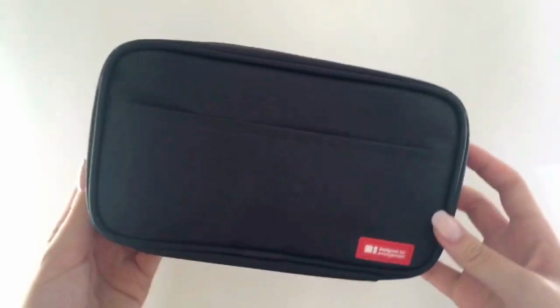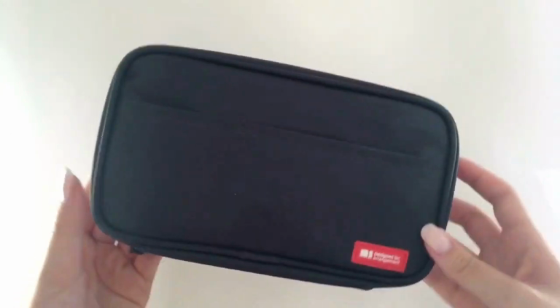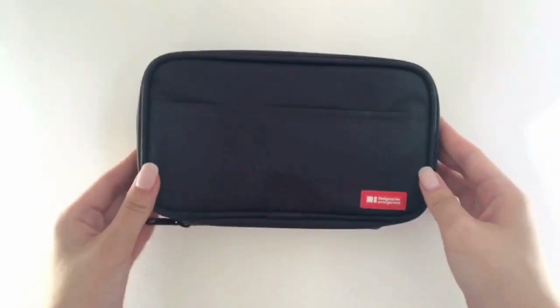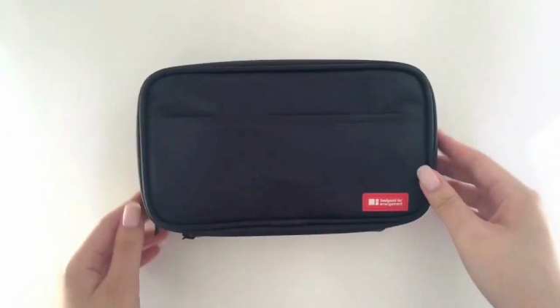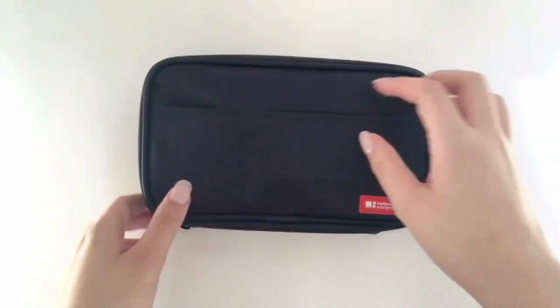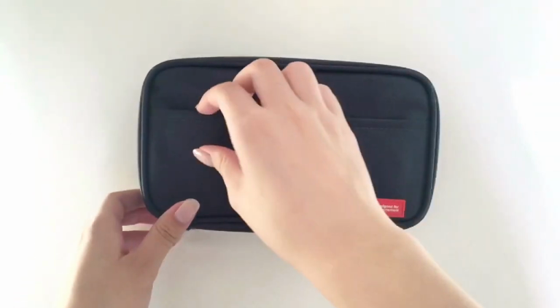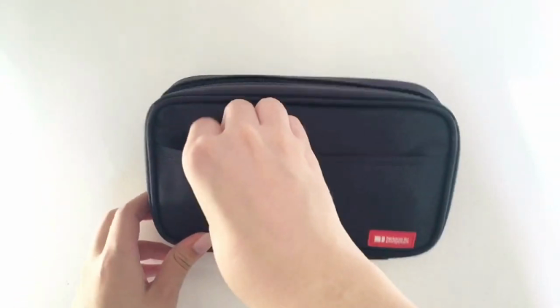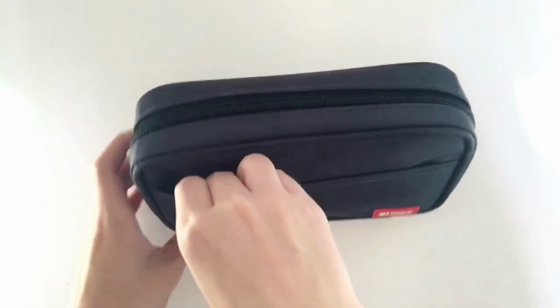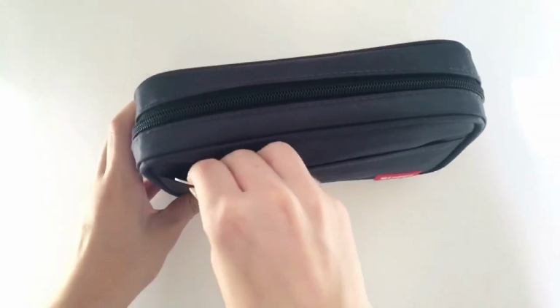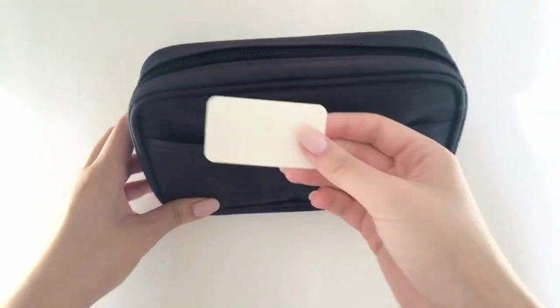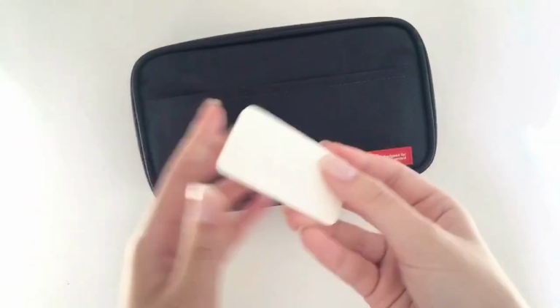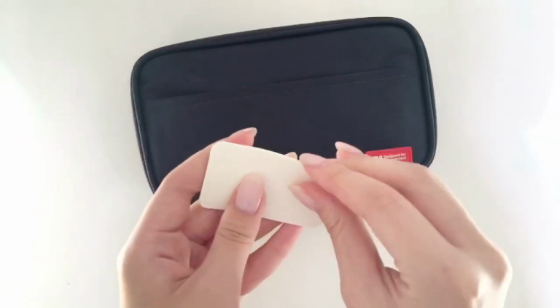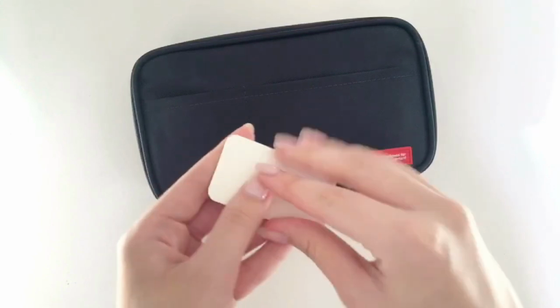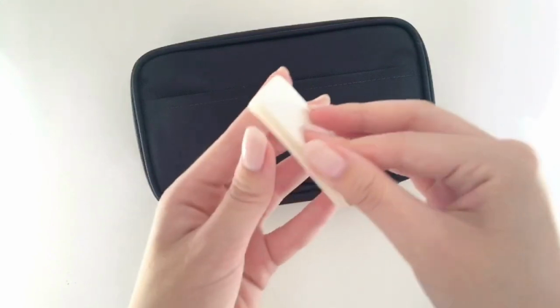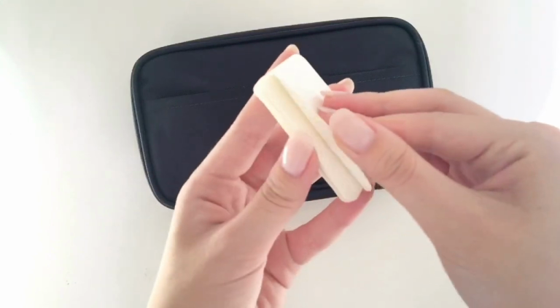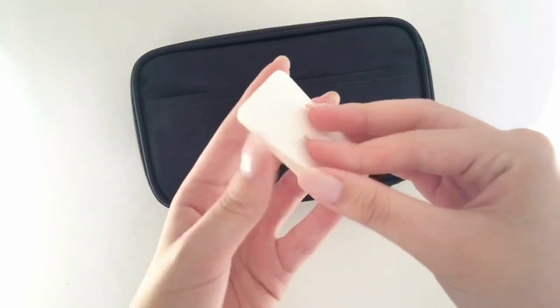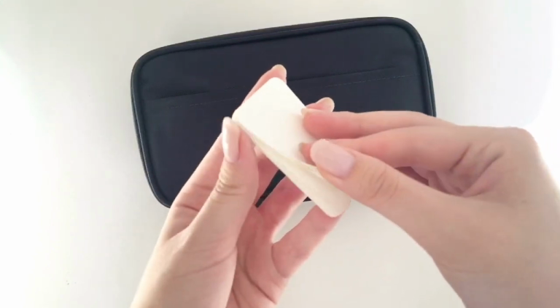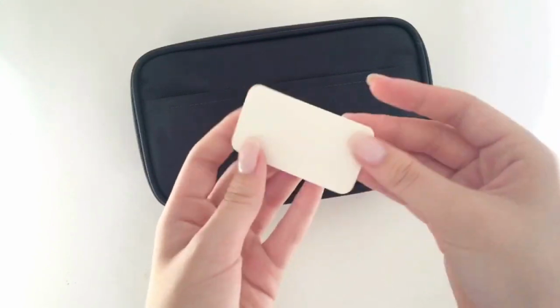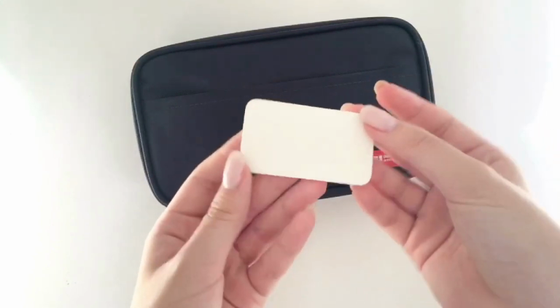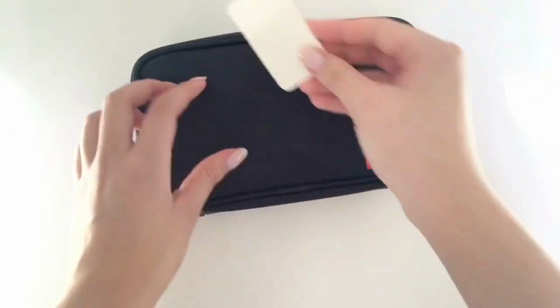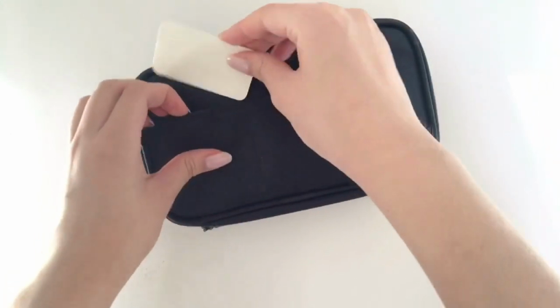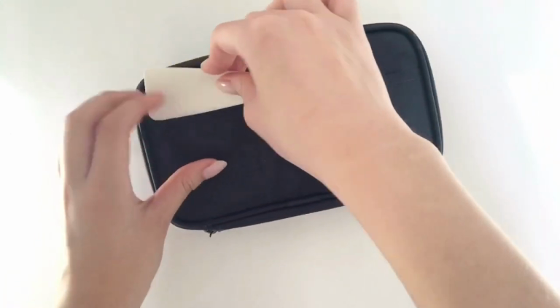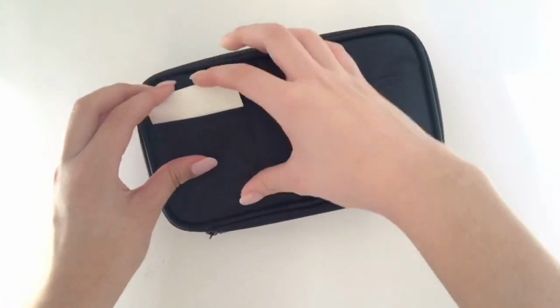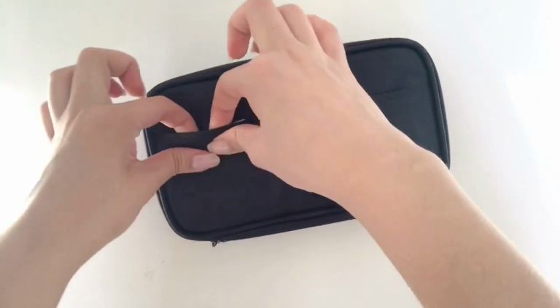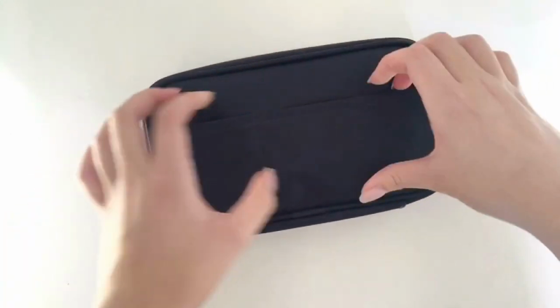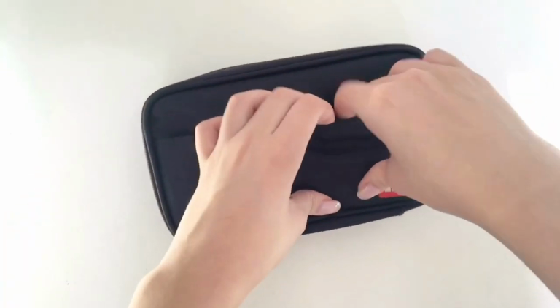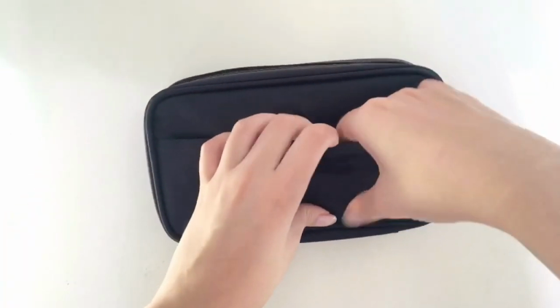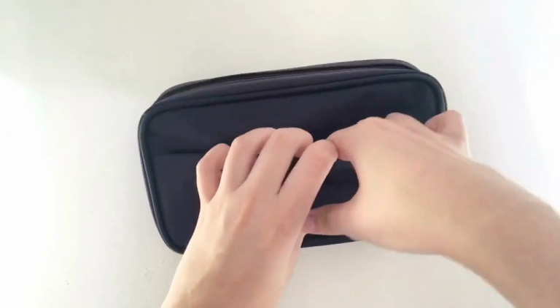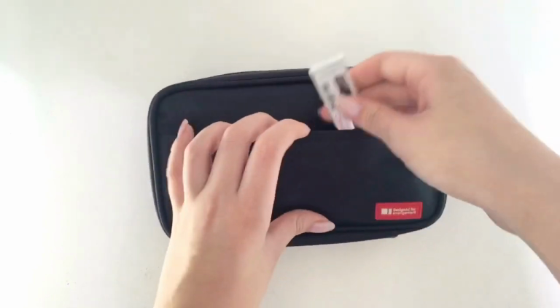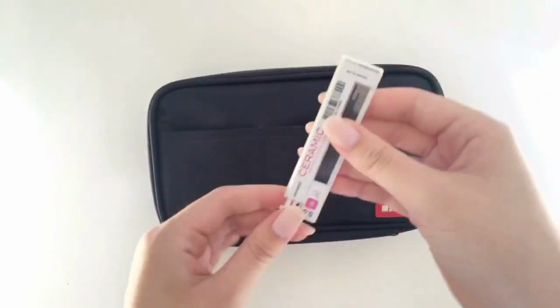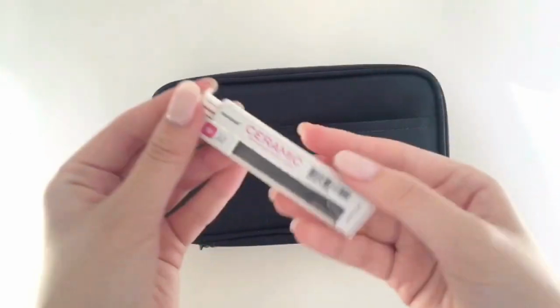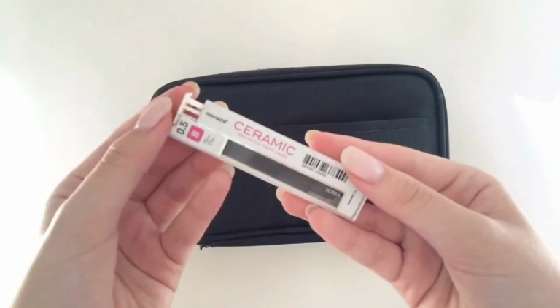The pencil case I have is a Lihit Lab pencil case. In the first pocket I have a small set of sticky notes, and in the second pocket I have mechanical pencil lead in 0.5.